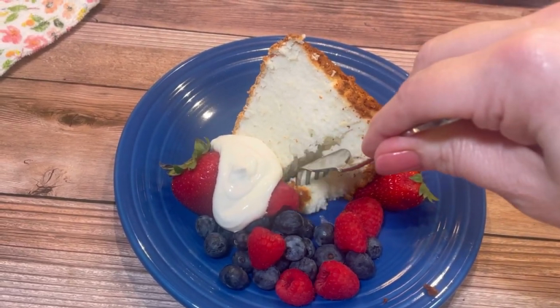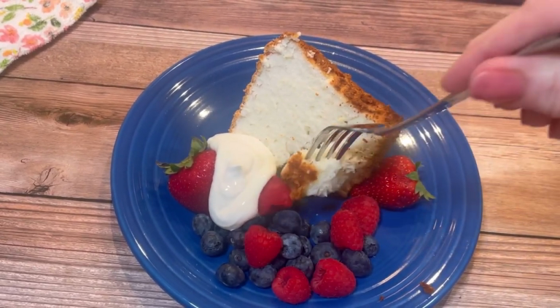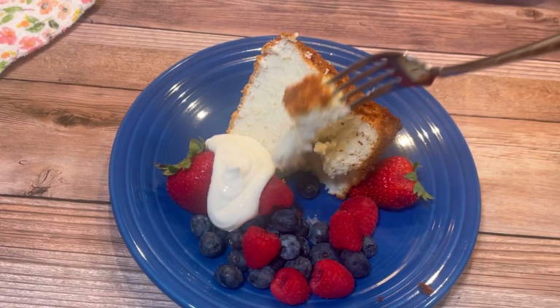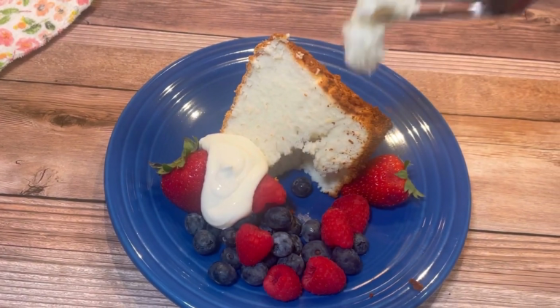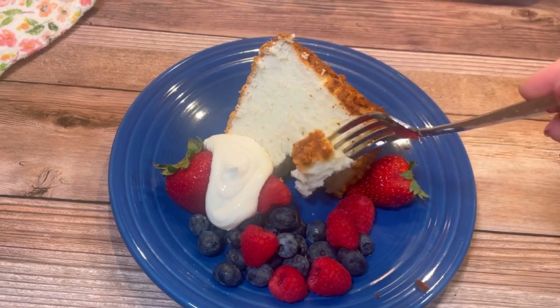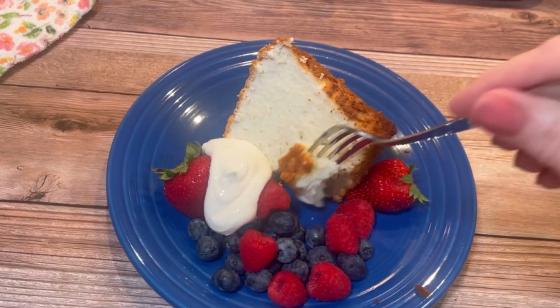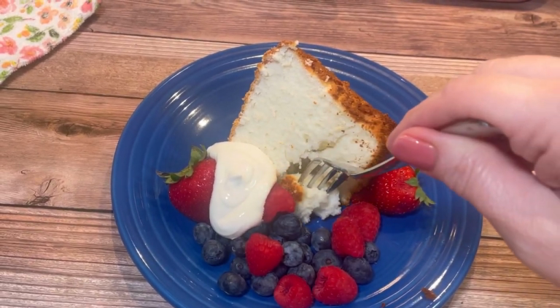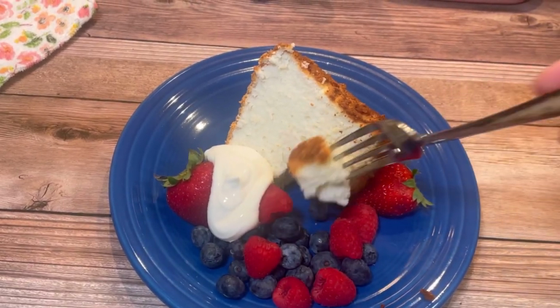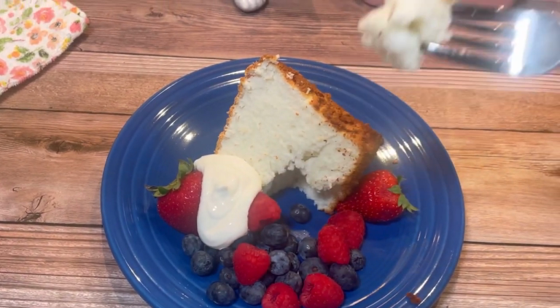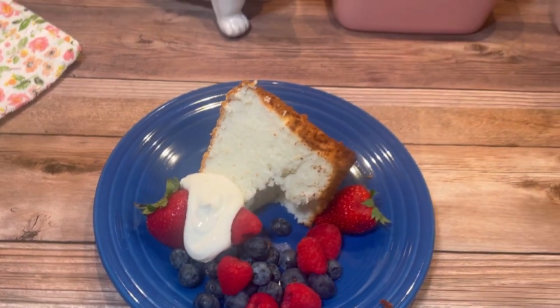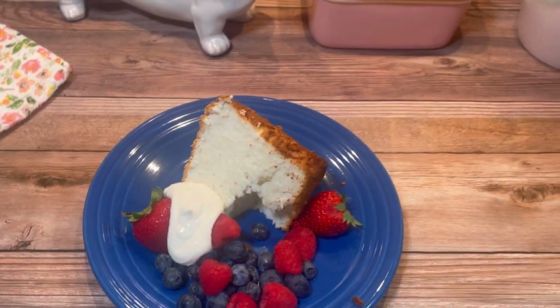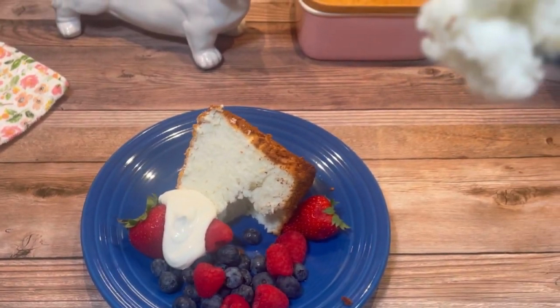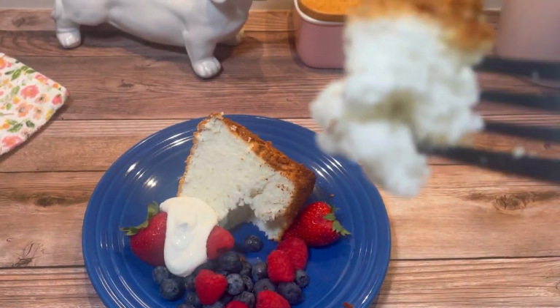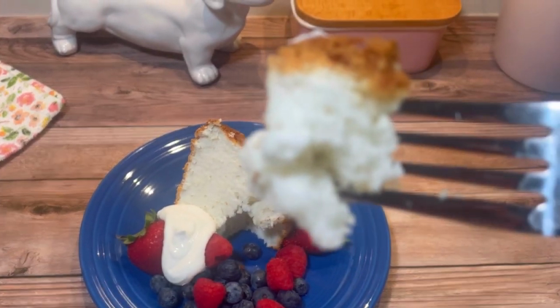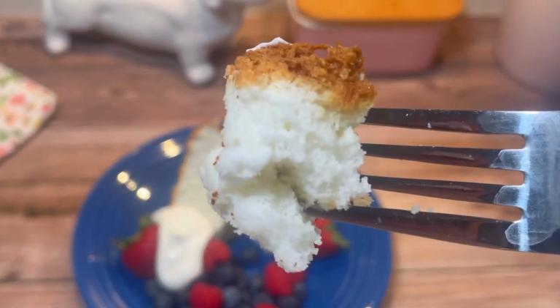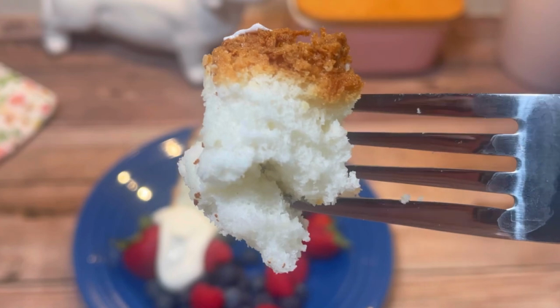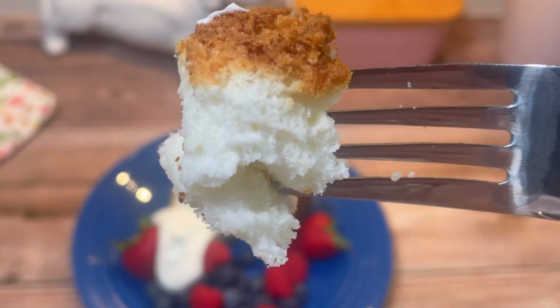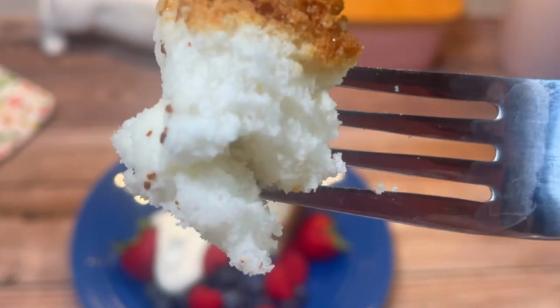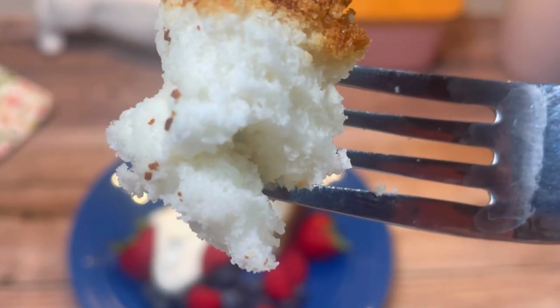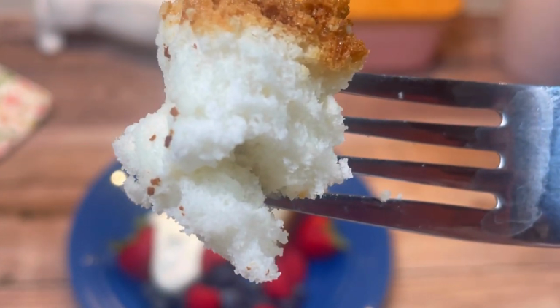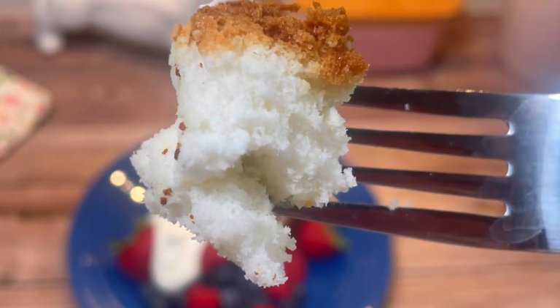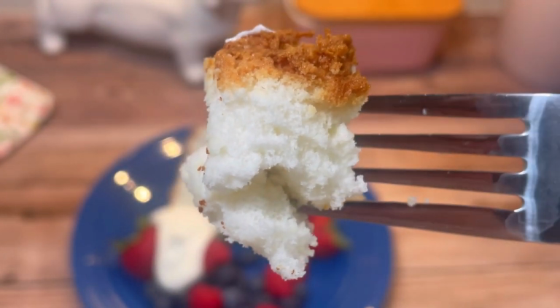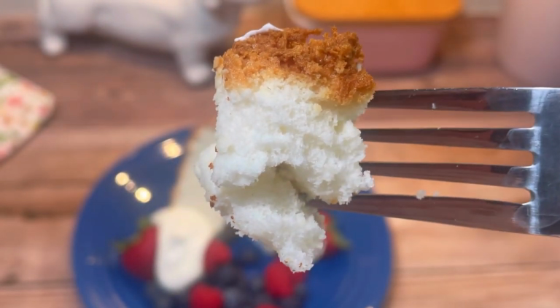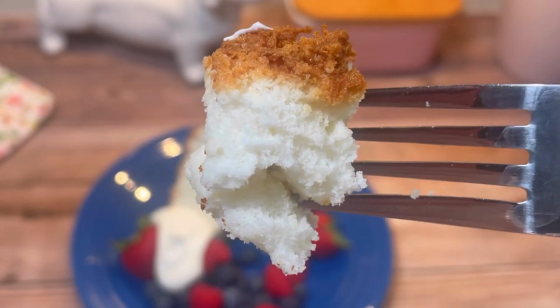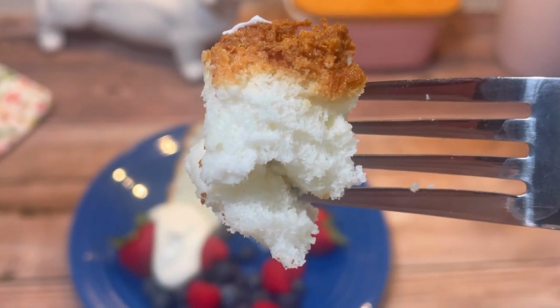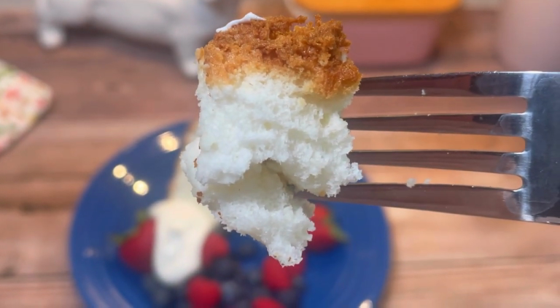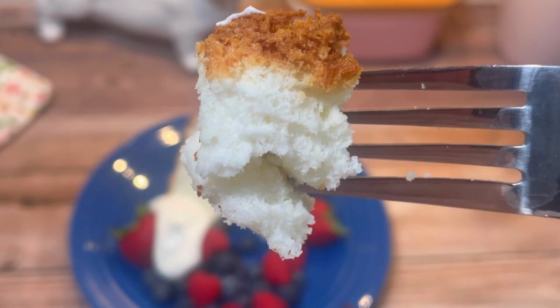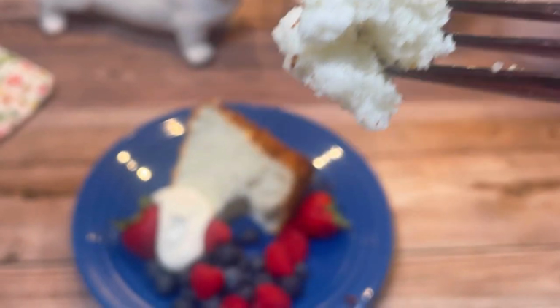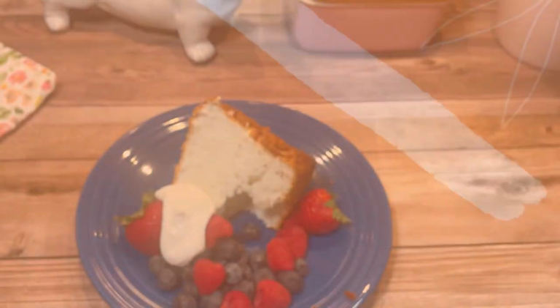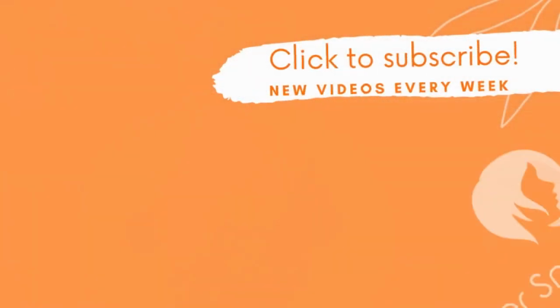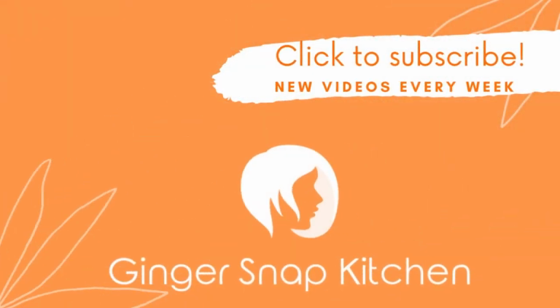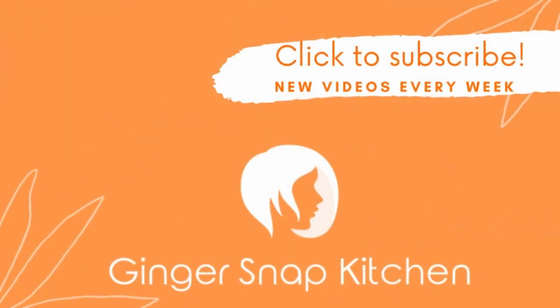I hope you'll give it a try and I hope you'll come back and join me again soon for another recipe. I upload something new every week. Thanks so much for watching — see you next time!